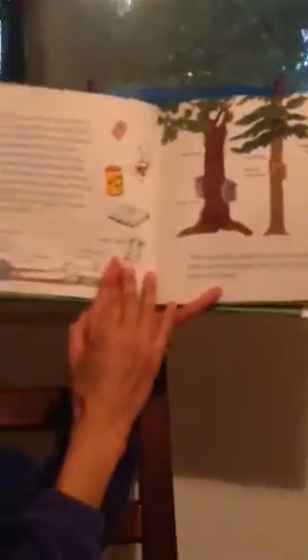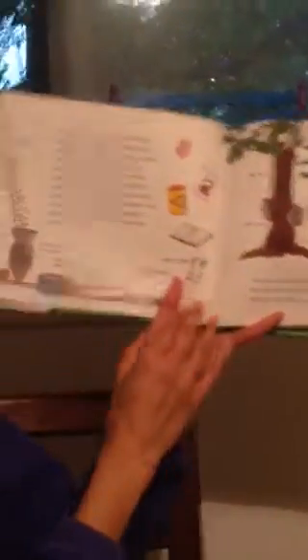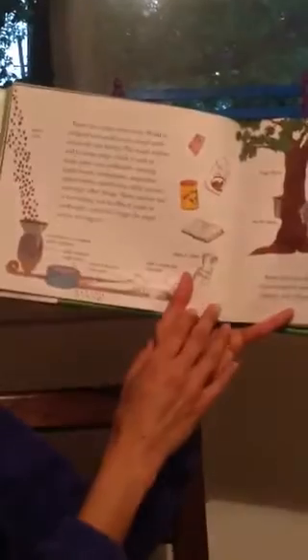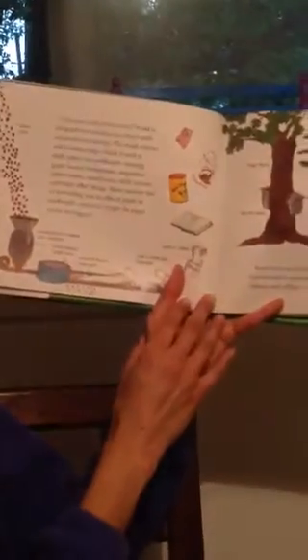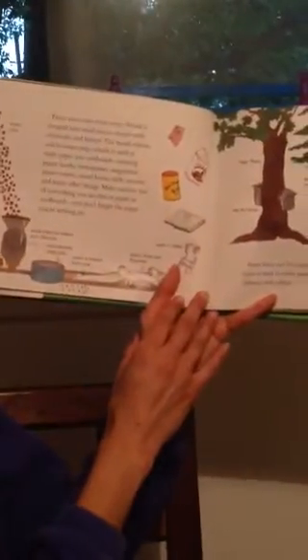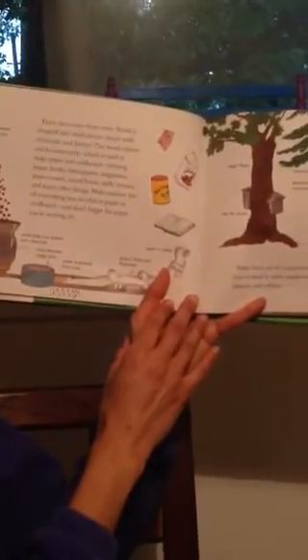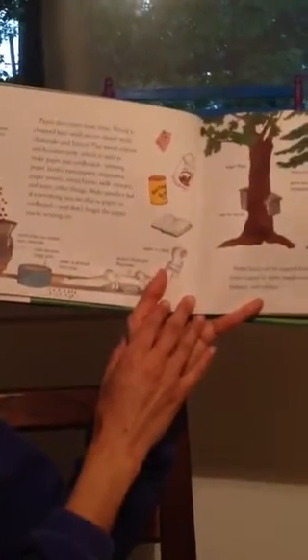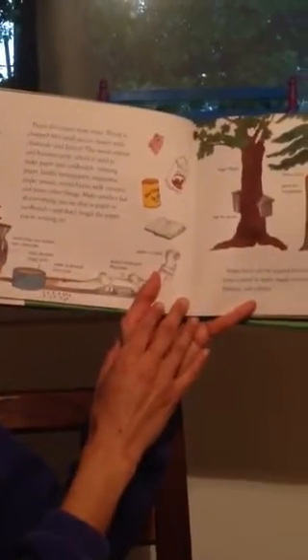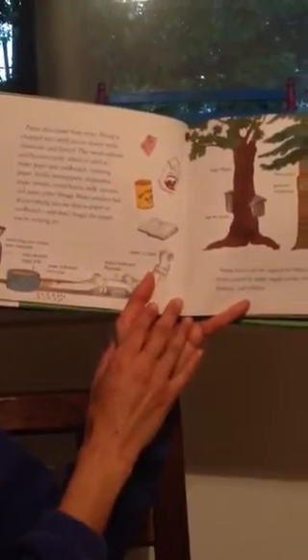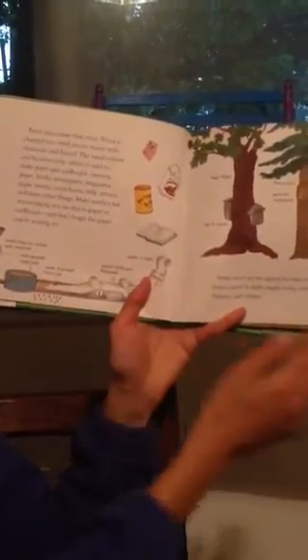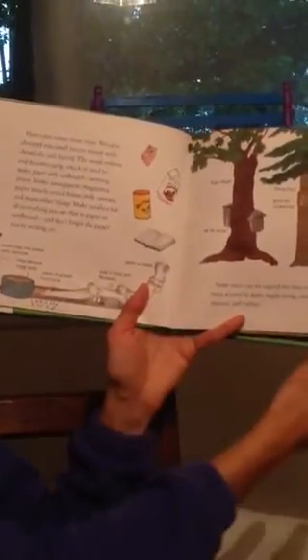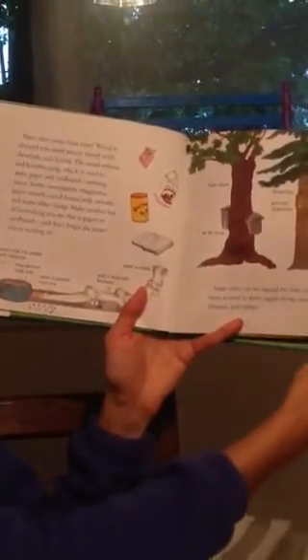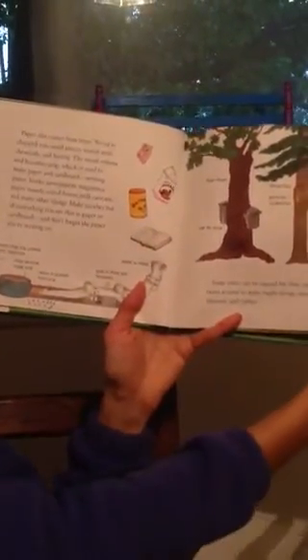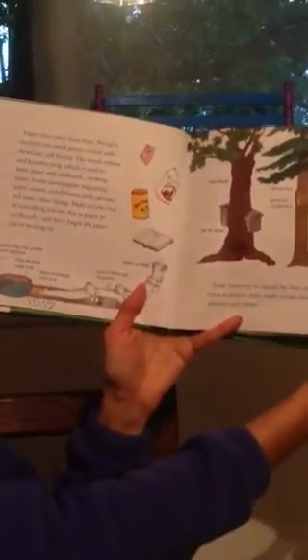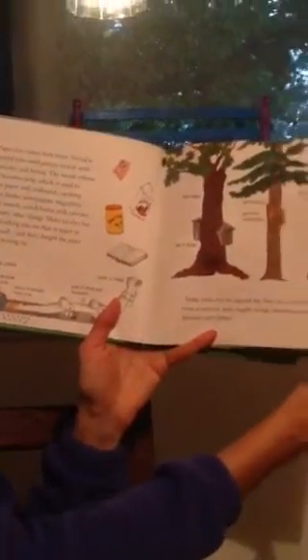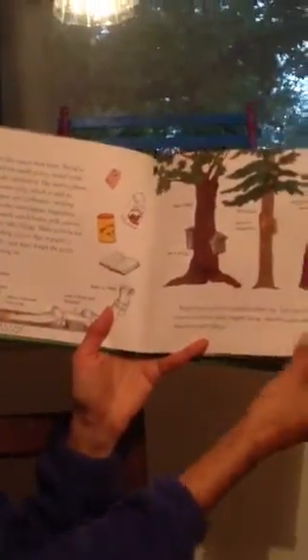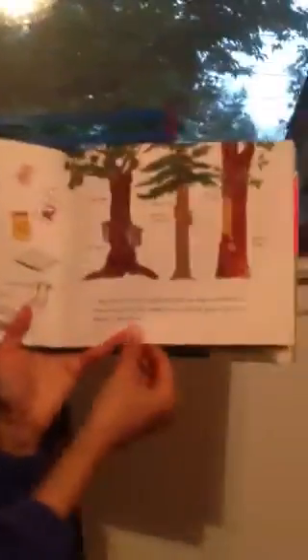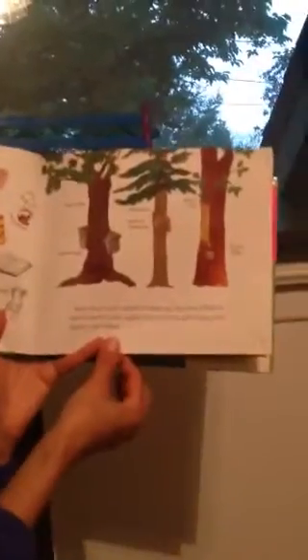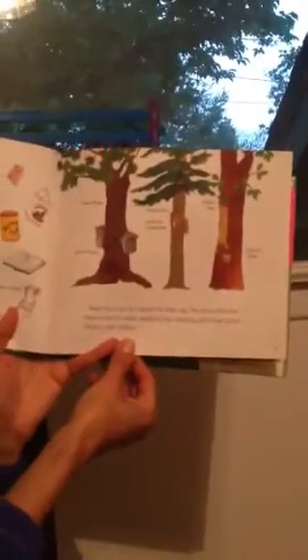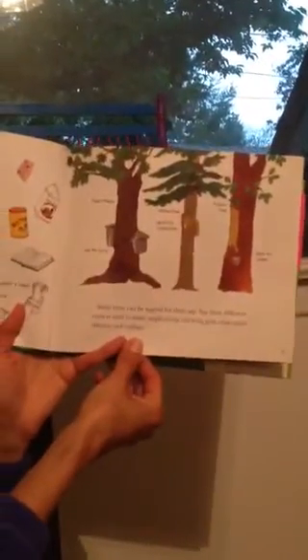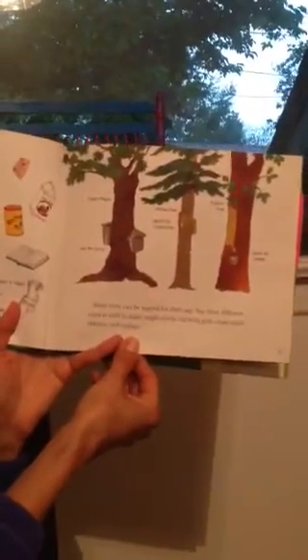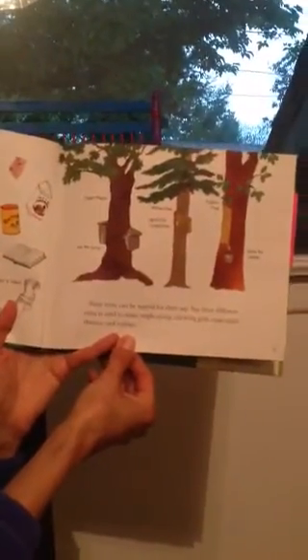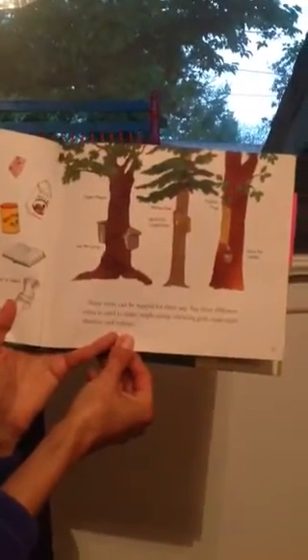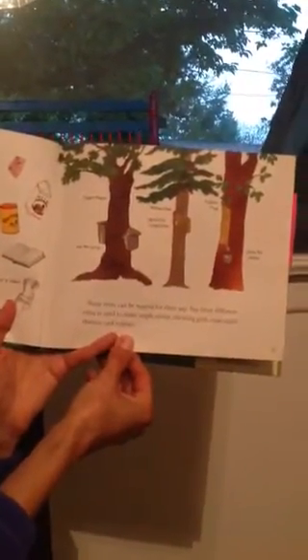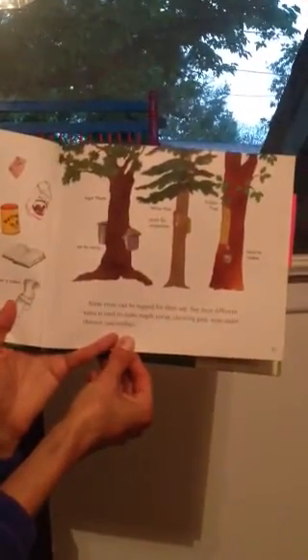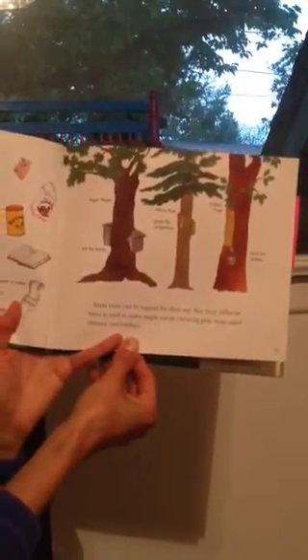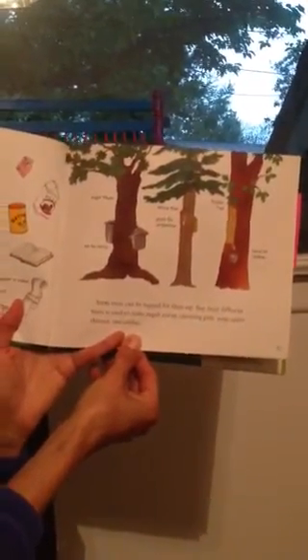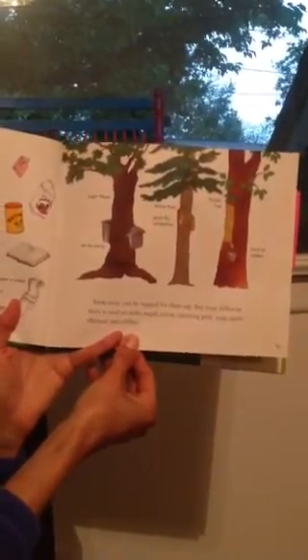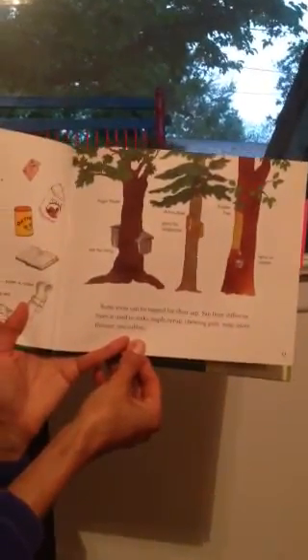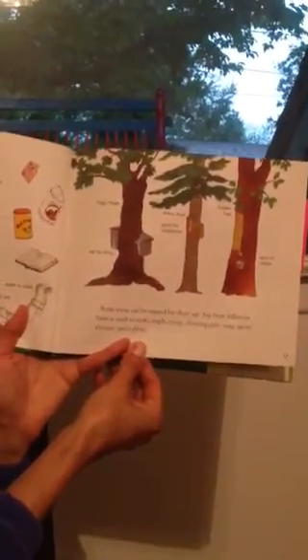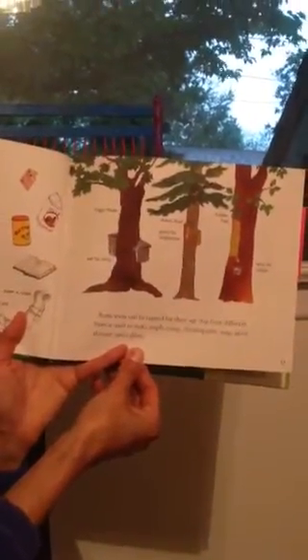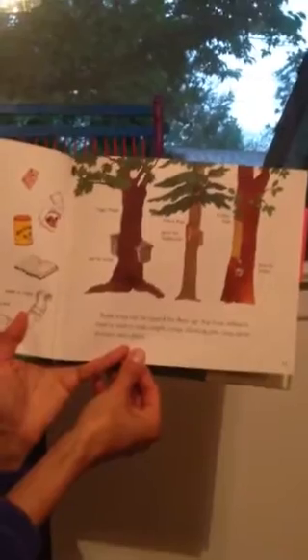Paper also comes from trees. Wood is chopped into small pieces, mixed with chemicals, and heated. The wood softens and becomes pulp, which is used to make paper and cardboard.